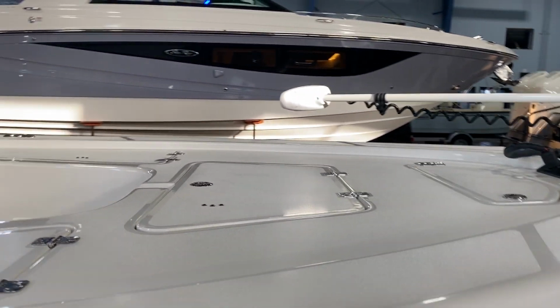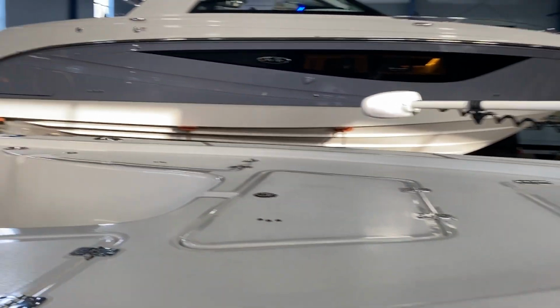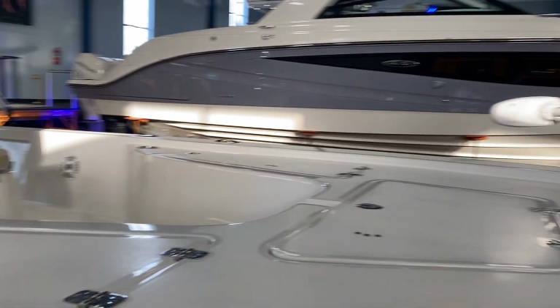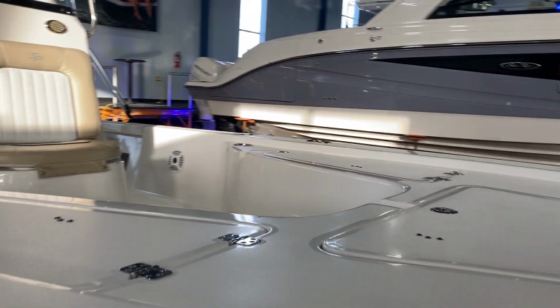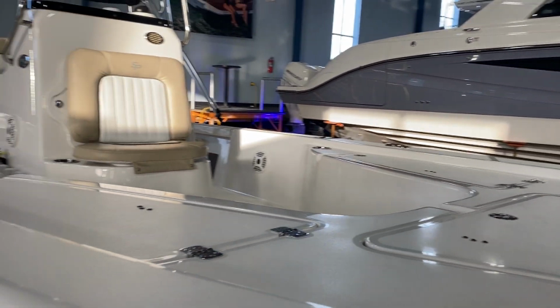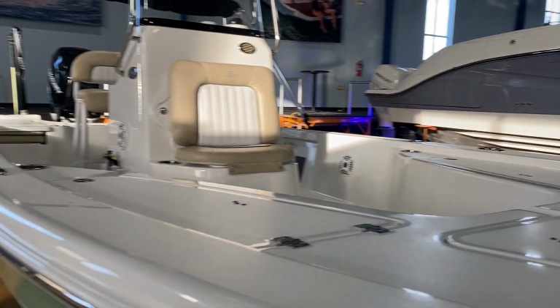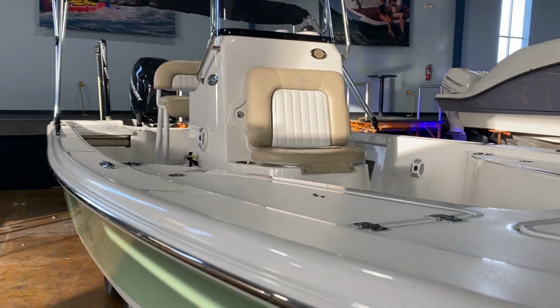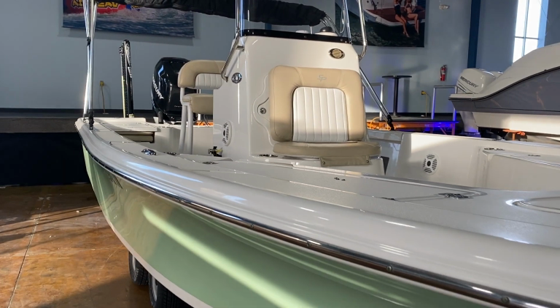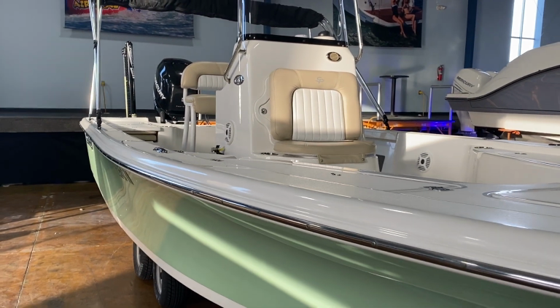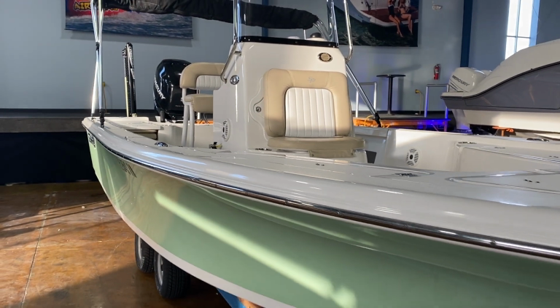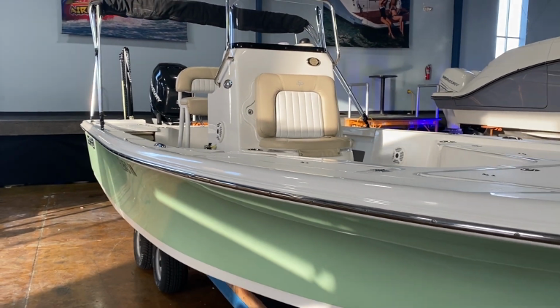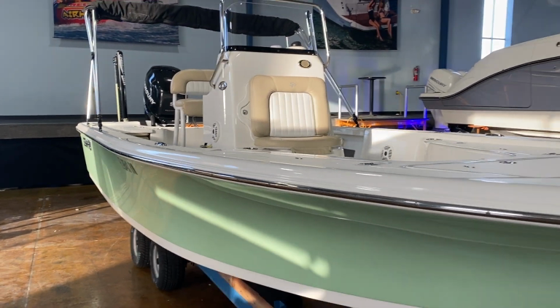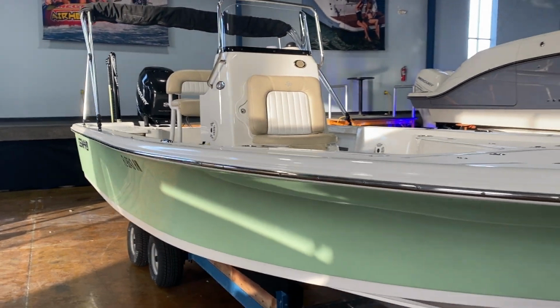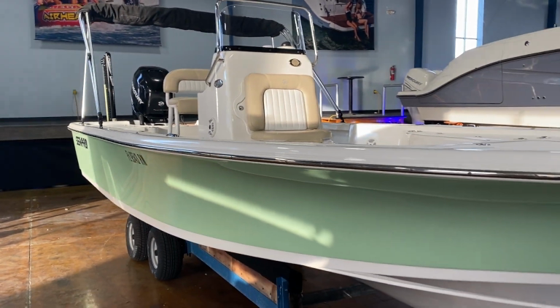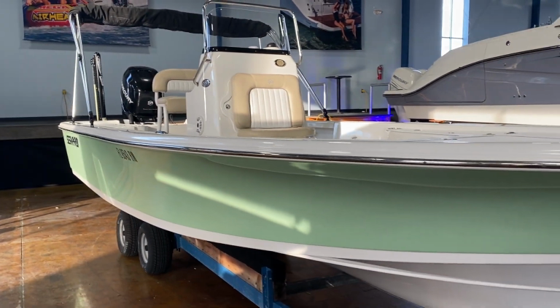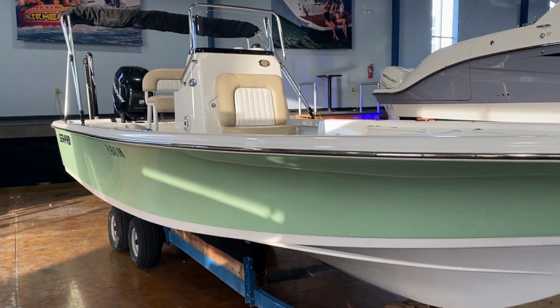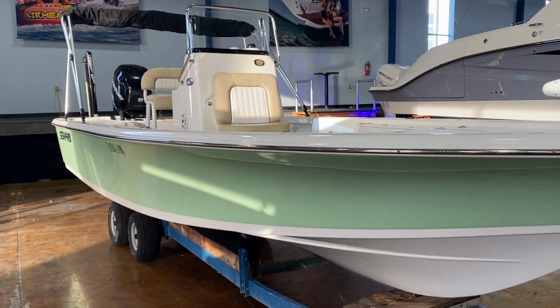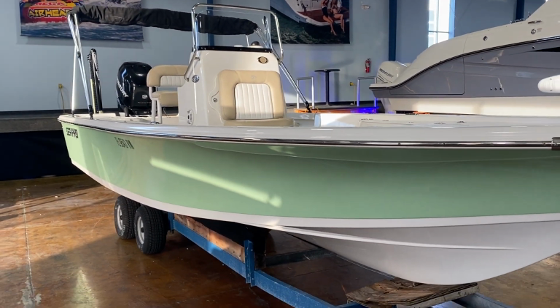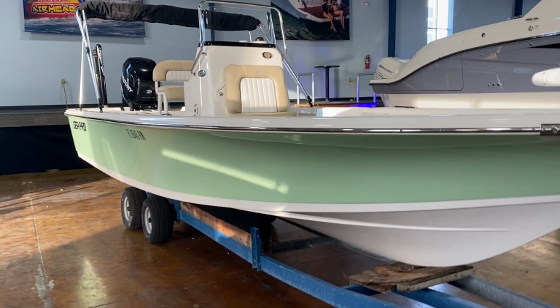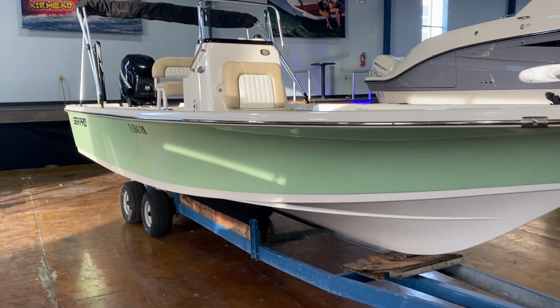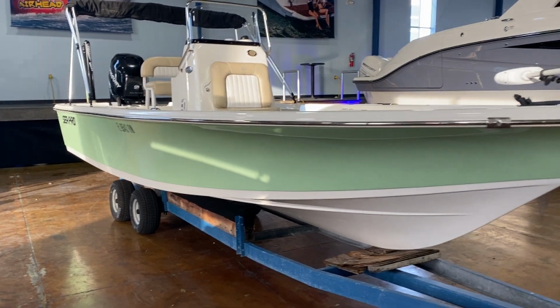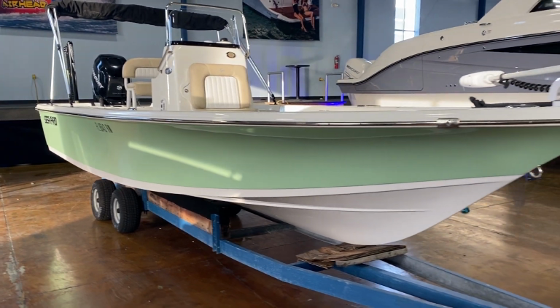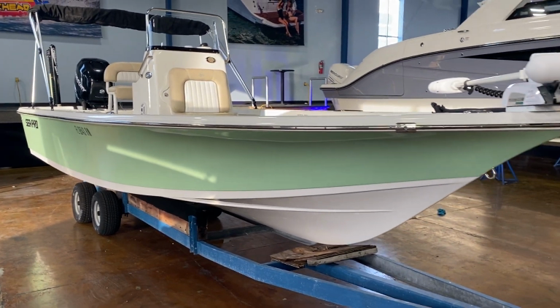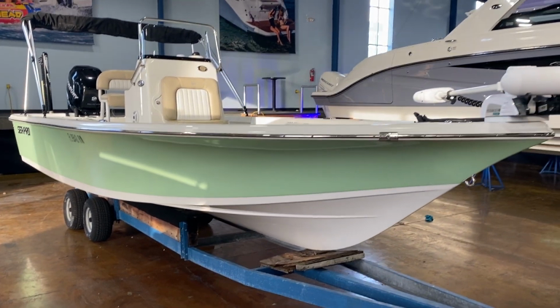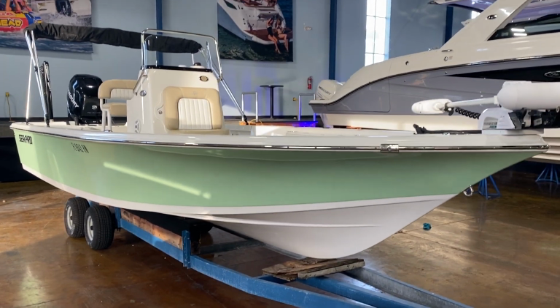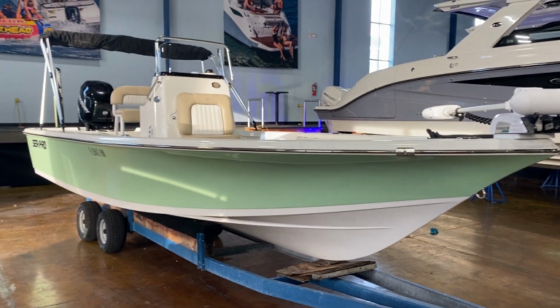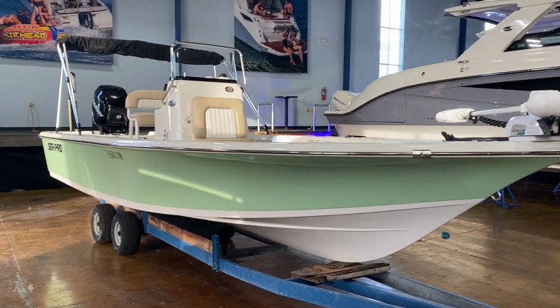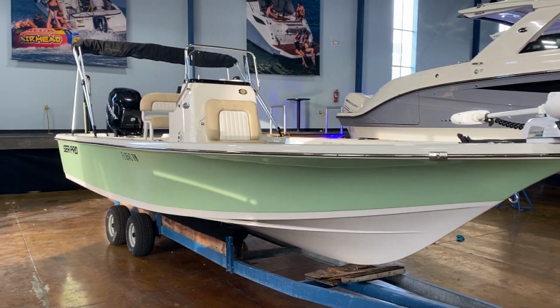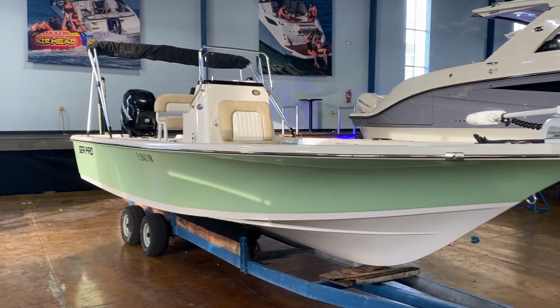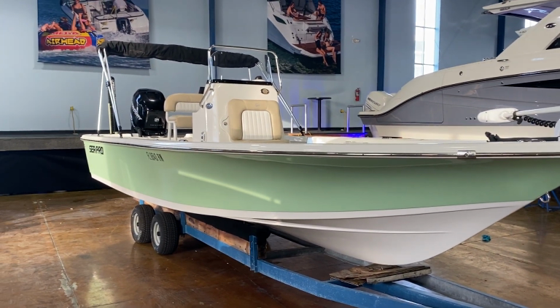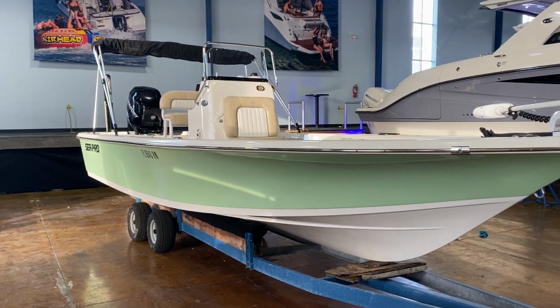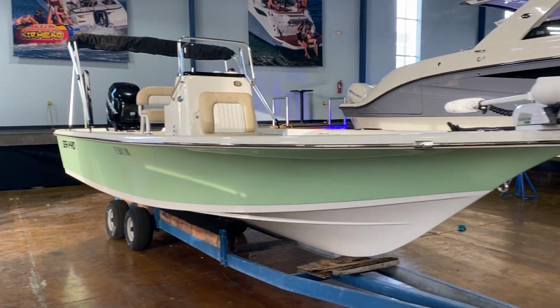Fantastic boat for doing some fishing in the bay. If you want to go in that foot and a half of water and catch your redfish, you absolutely can. If you want to get 20 or 30 miles offshore for some grouper or snapper, this is a great boat to do that as well.